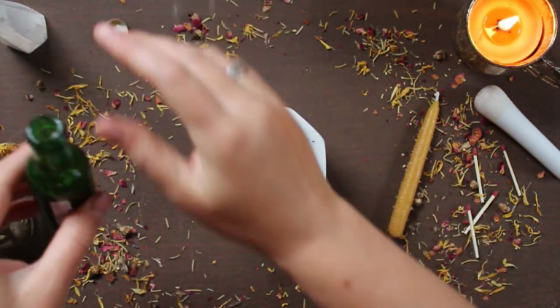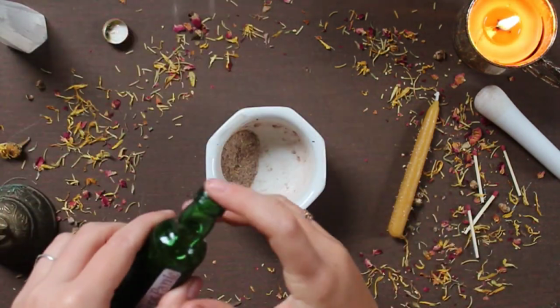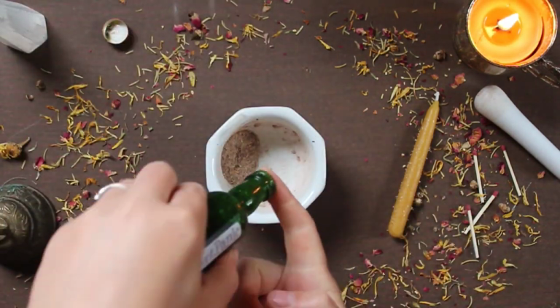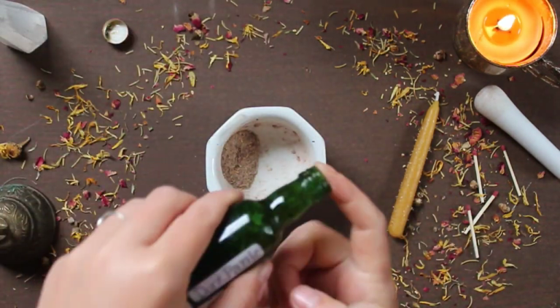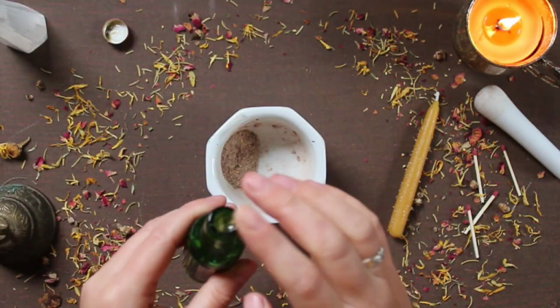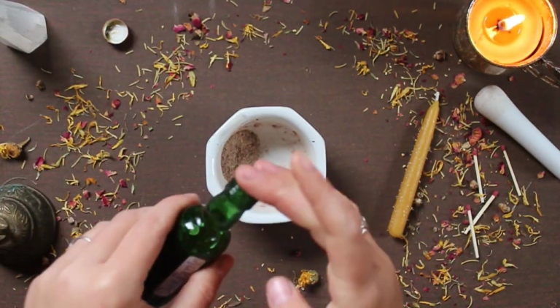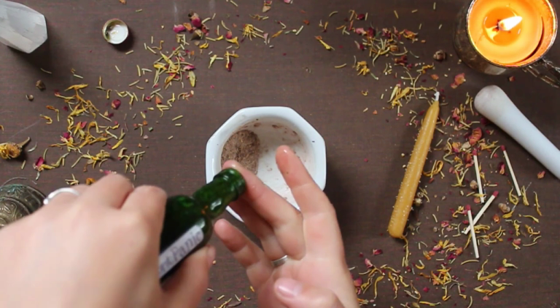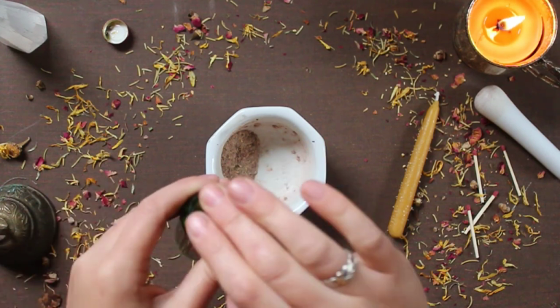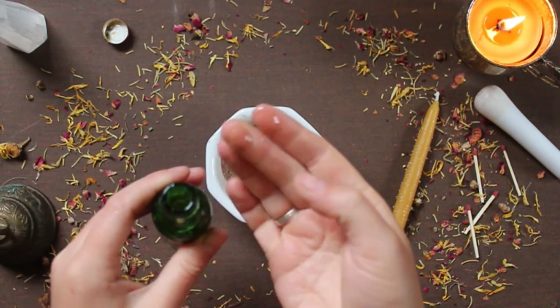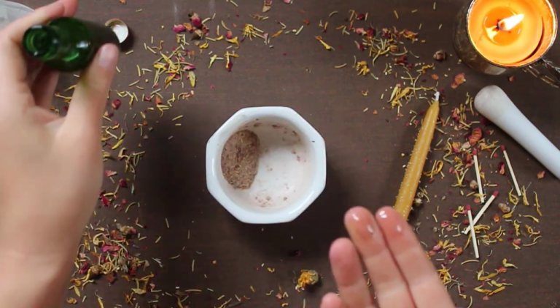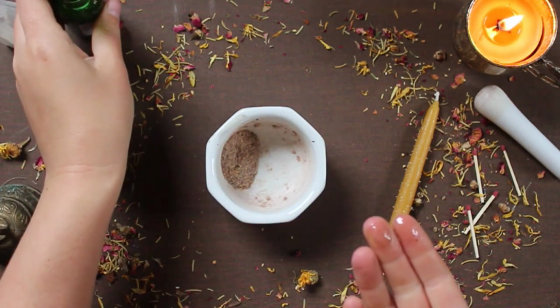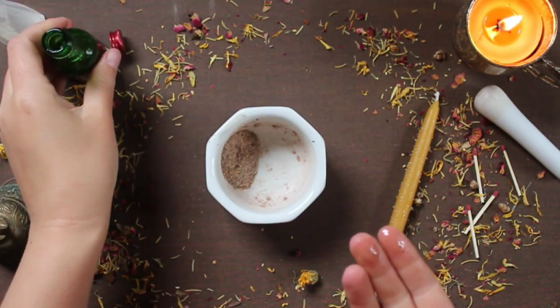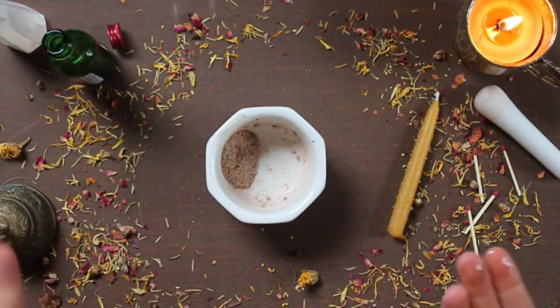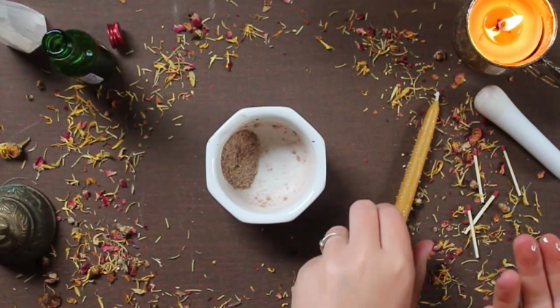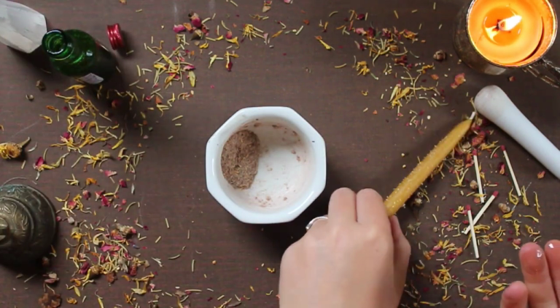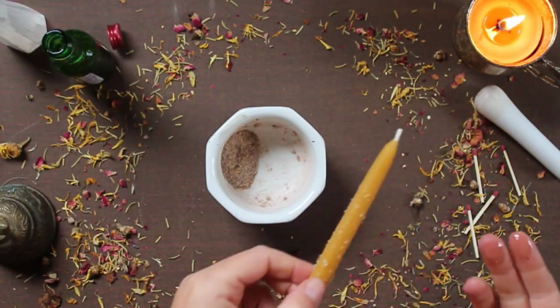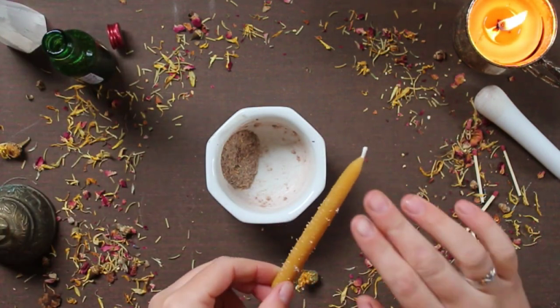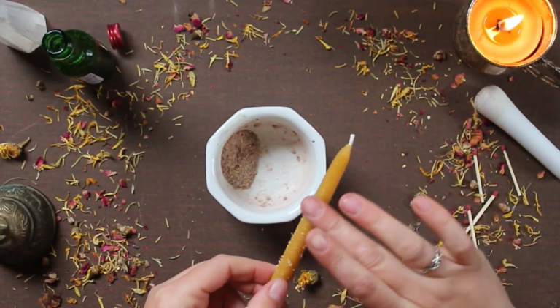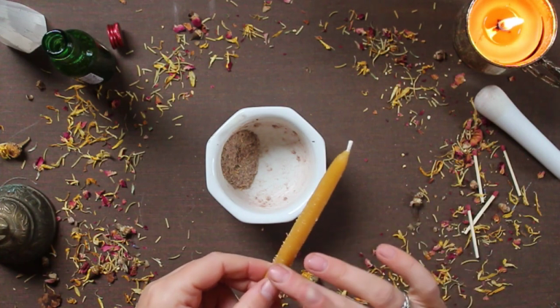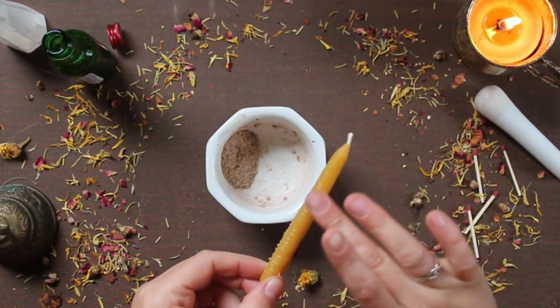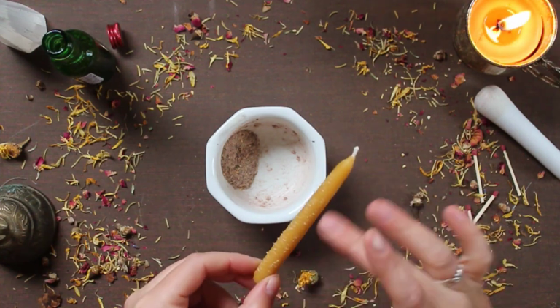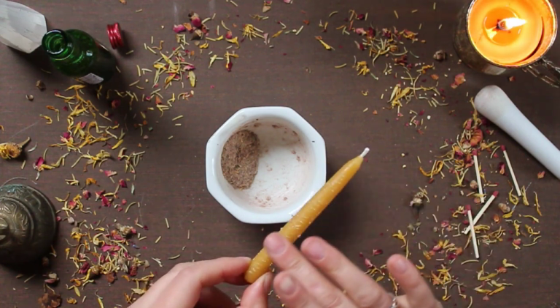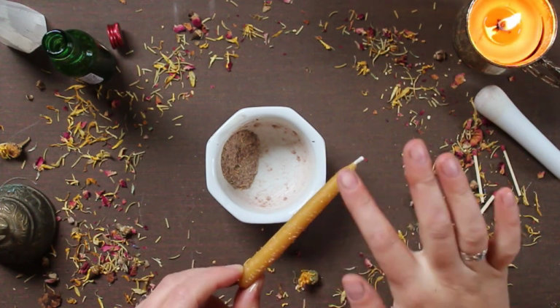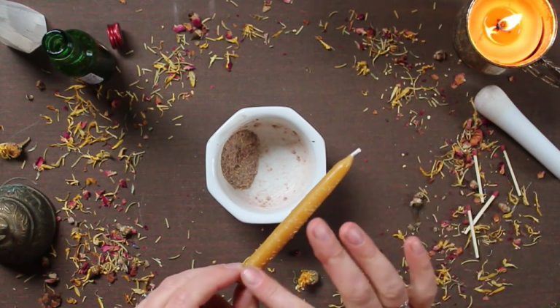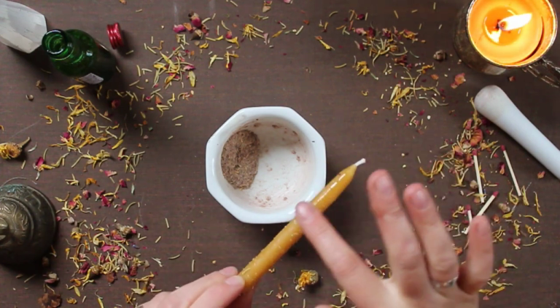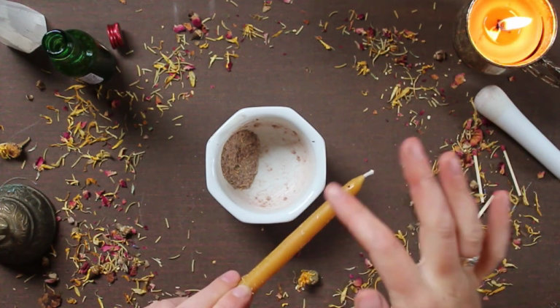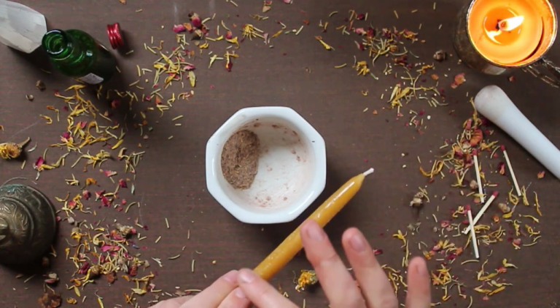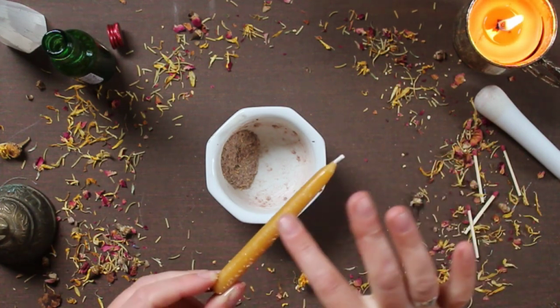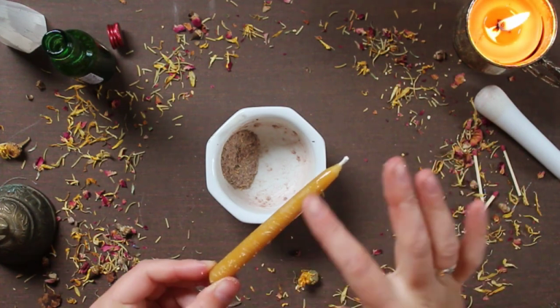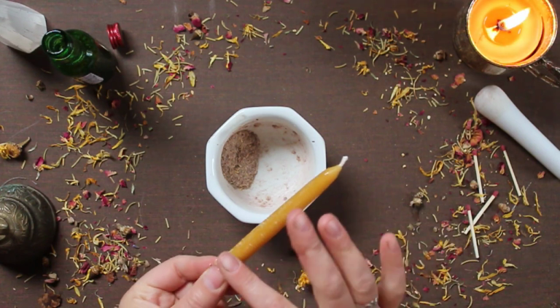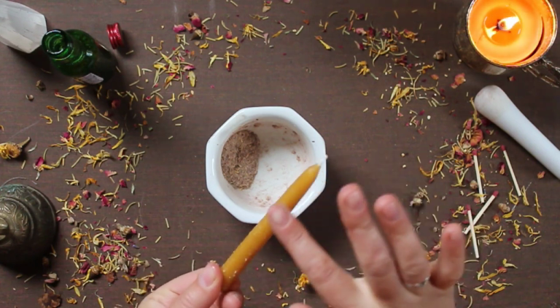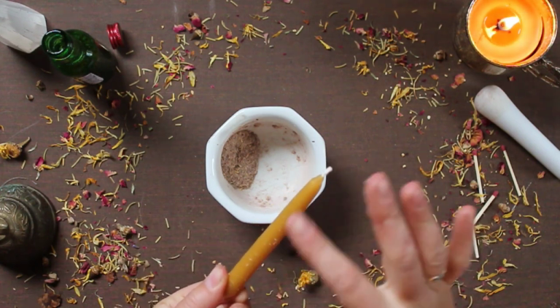To do that, I just get my fingers wet with the oil and I hold the candle at the base while swiping the oil towards myself, because I want to bring calming energy to me. I also take a big whiff of this beautiful scented oil.